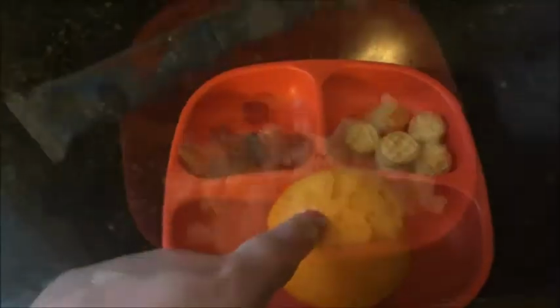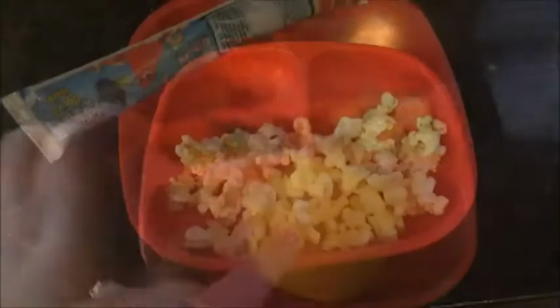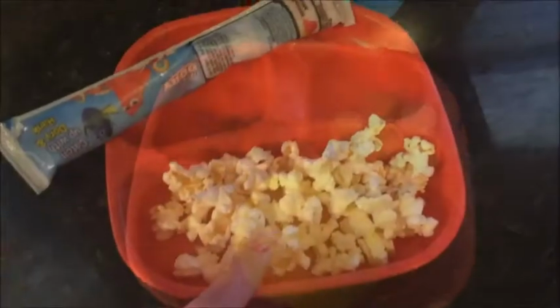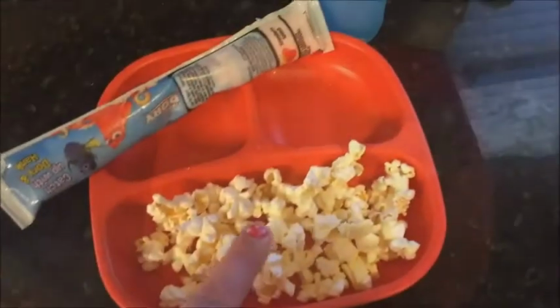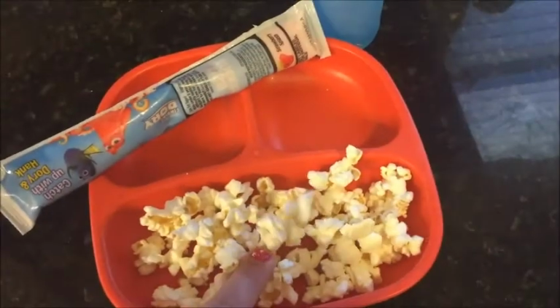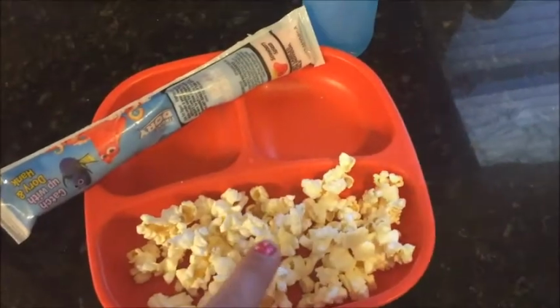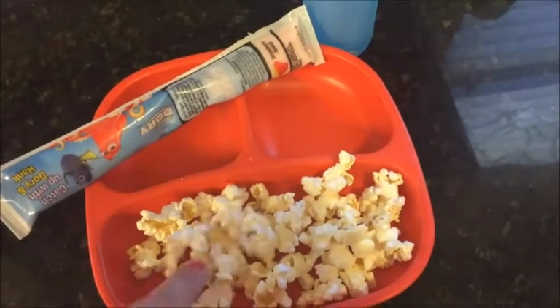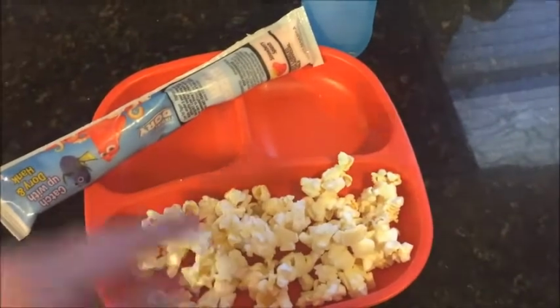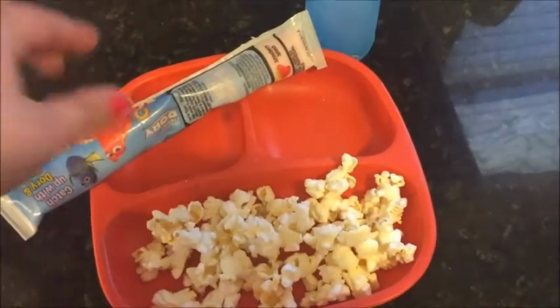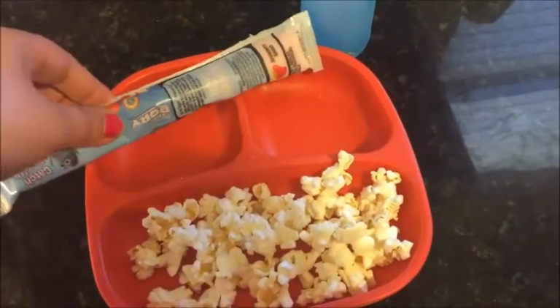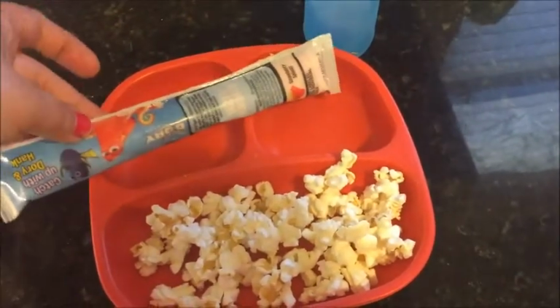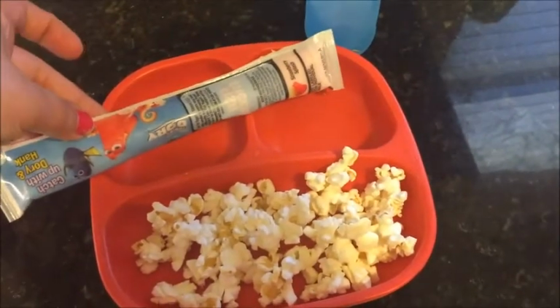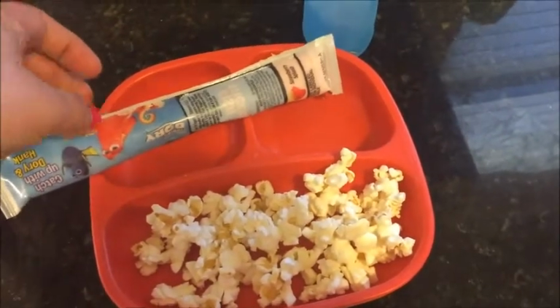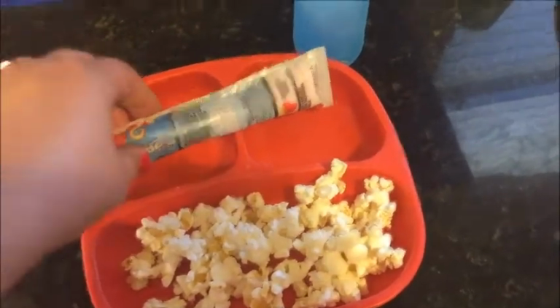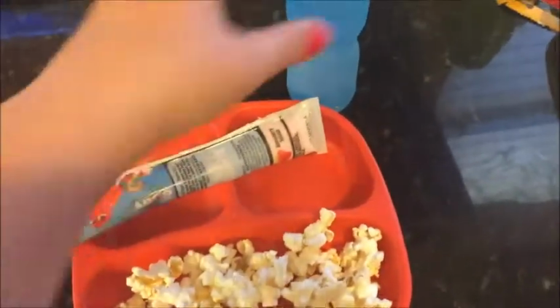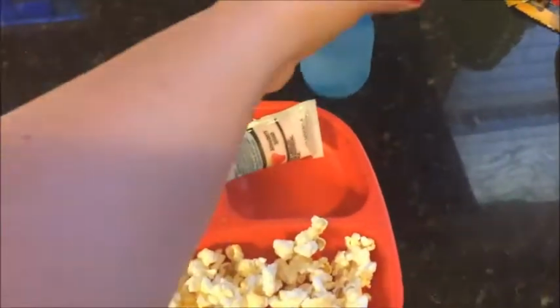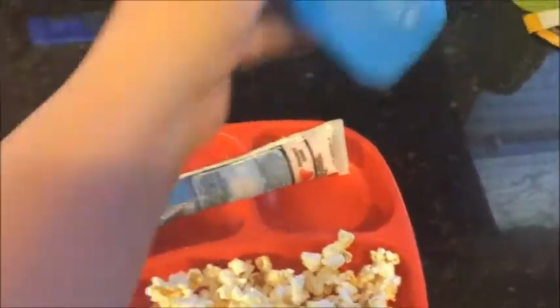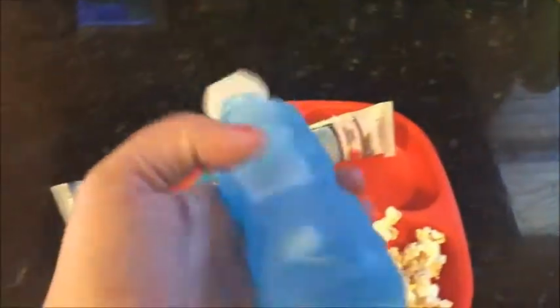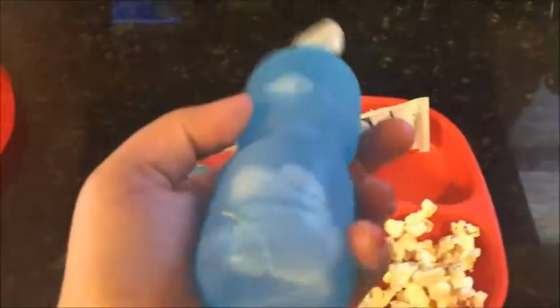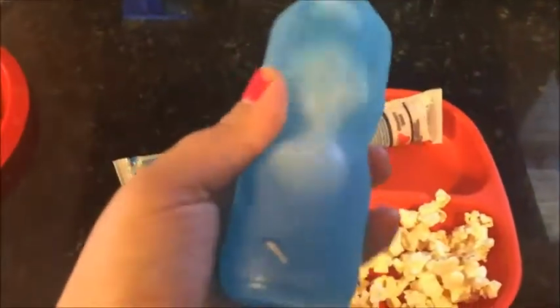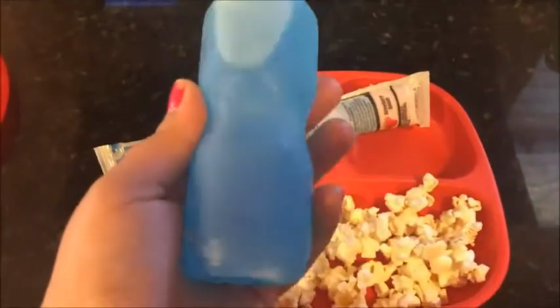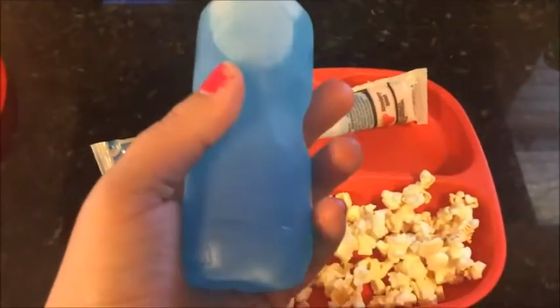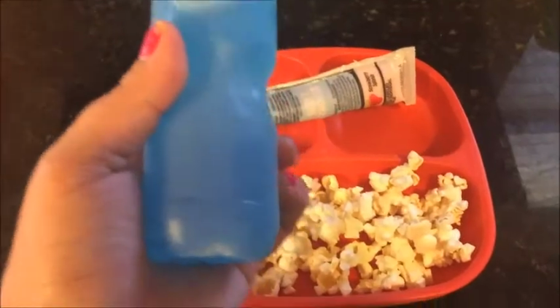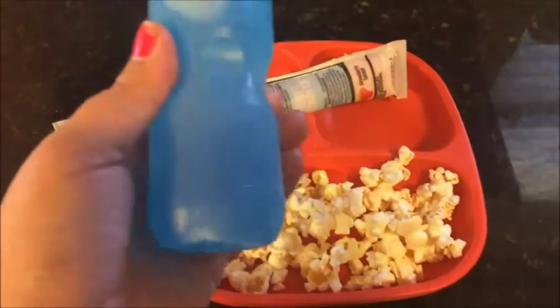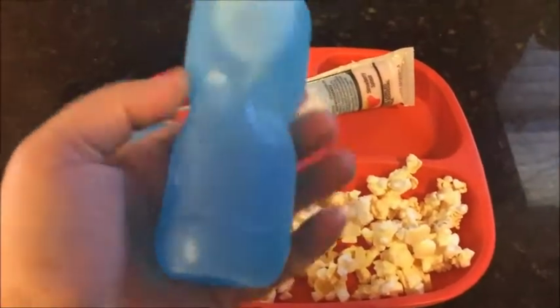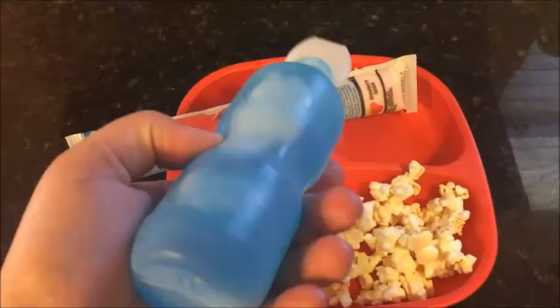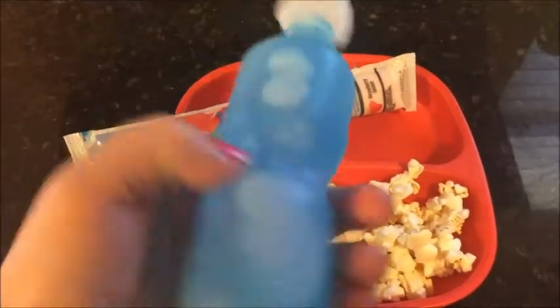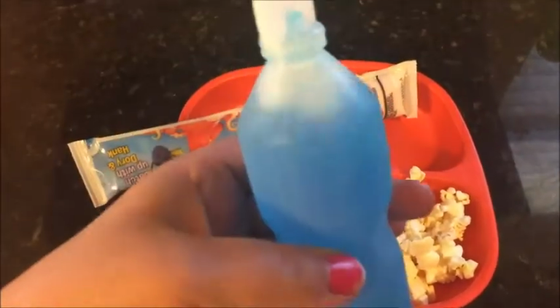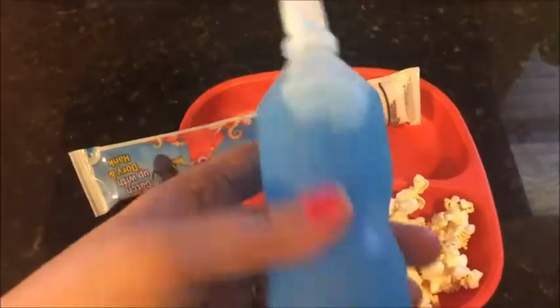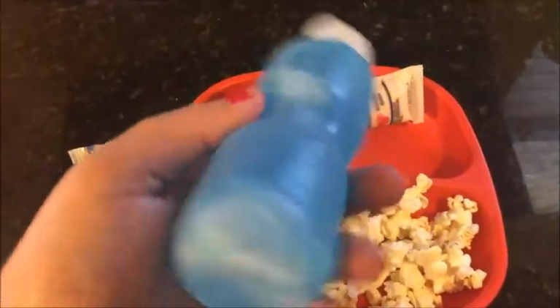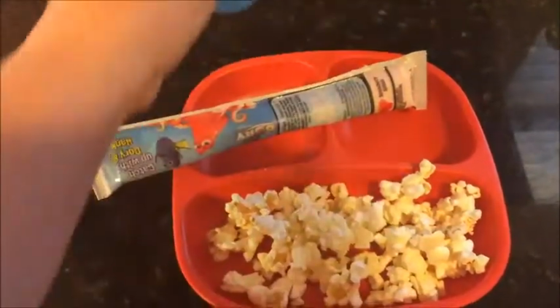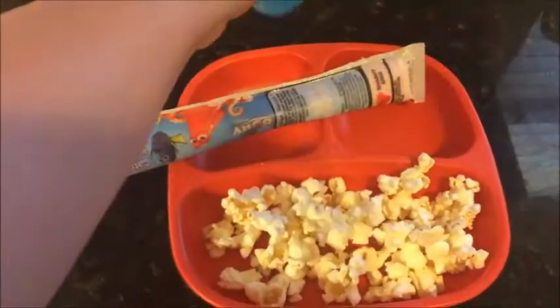For today's snack, he is having popcorn, a strawberry splash Go-Gurt, and one of these — I think they're called Mondo's or something like that. It's a berry drink.